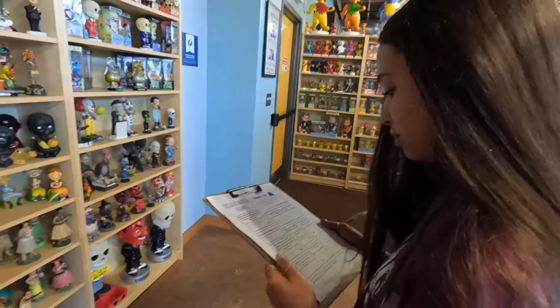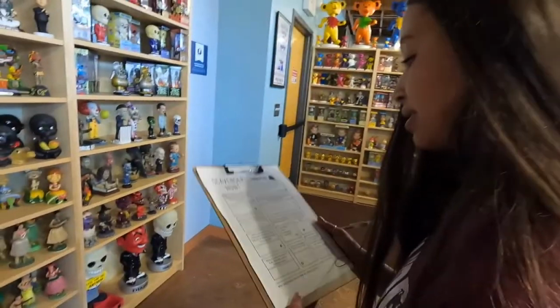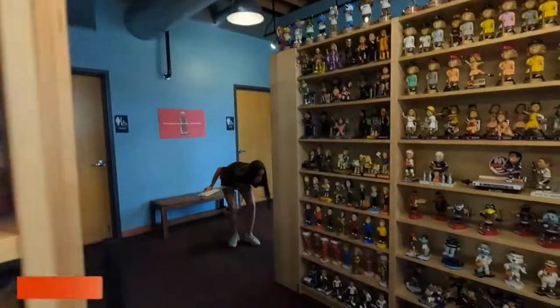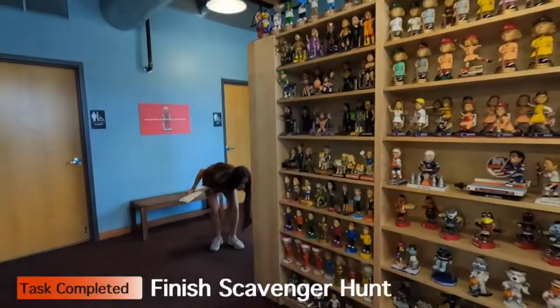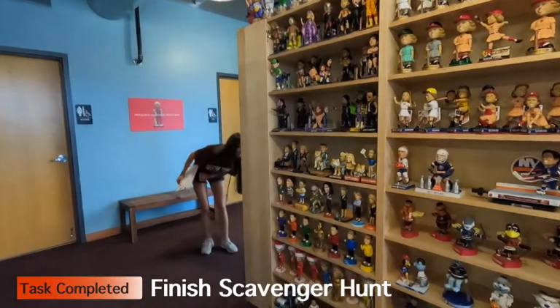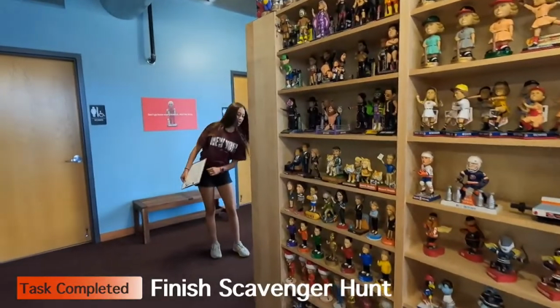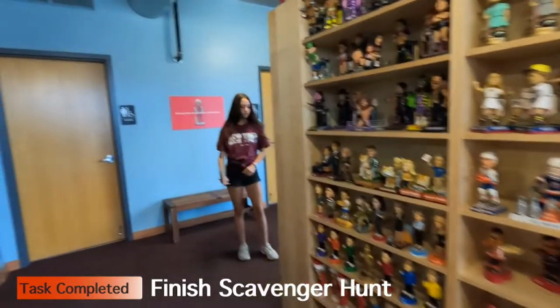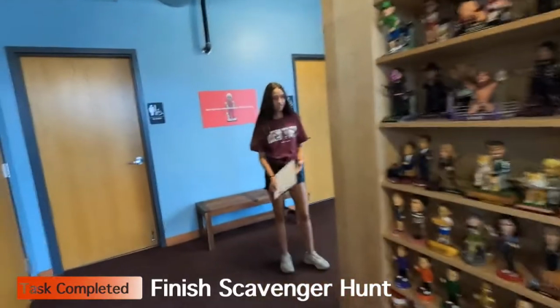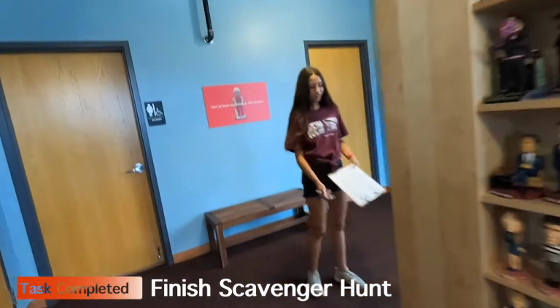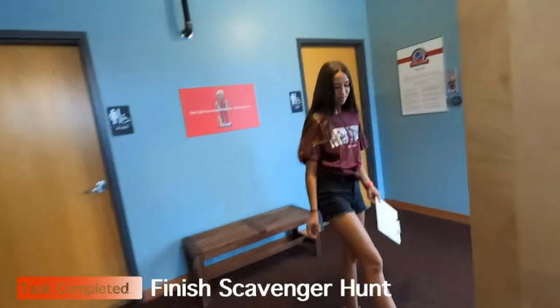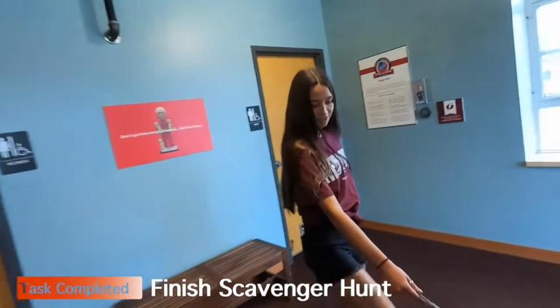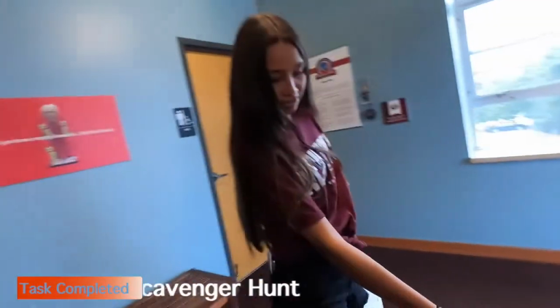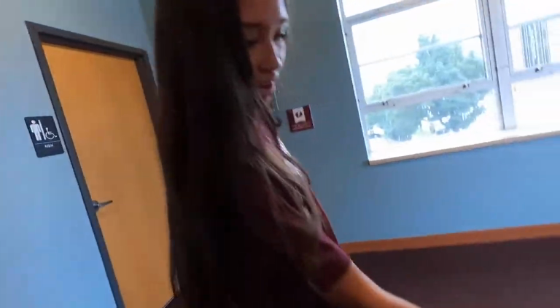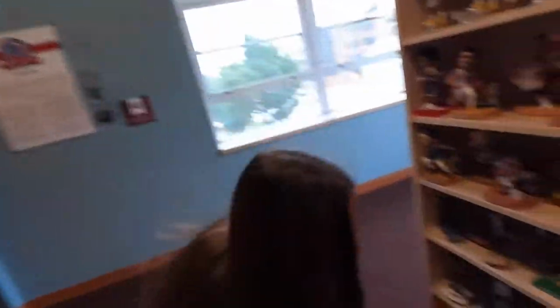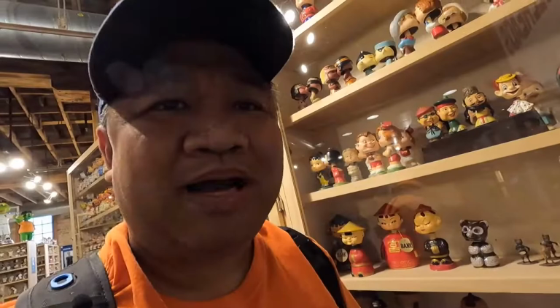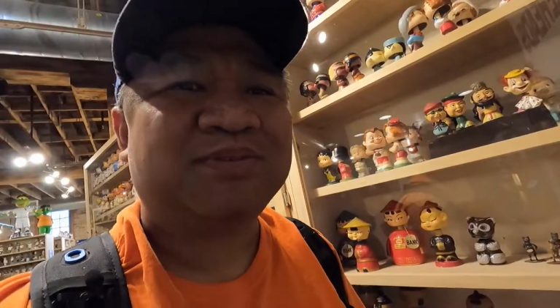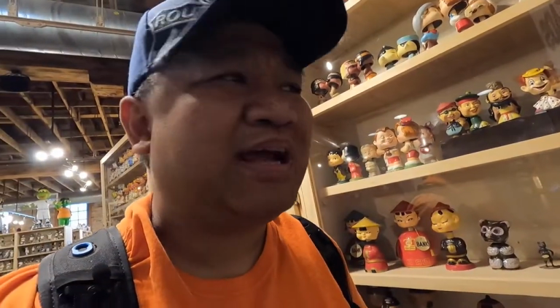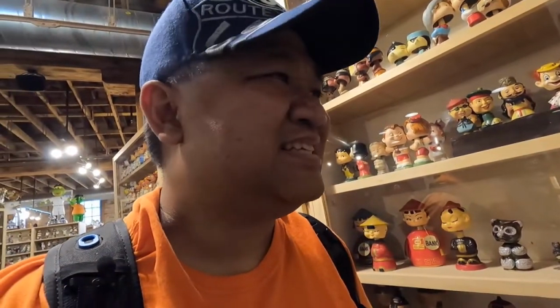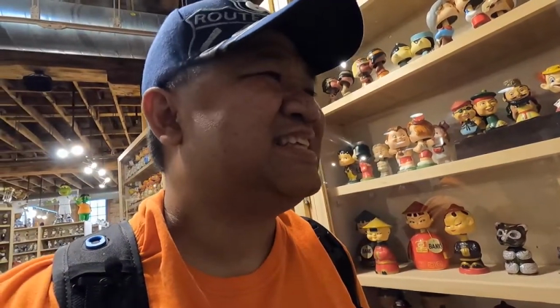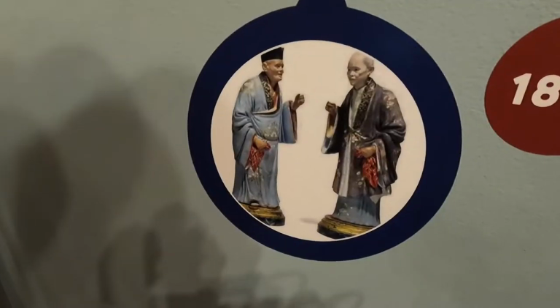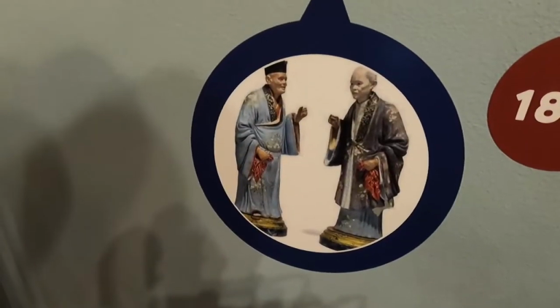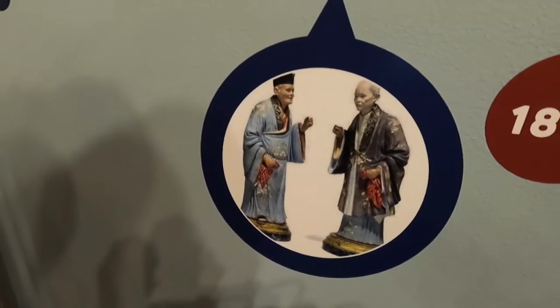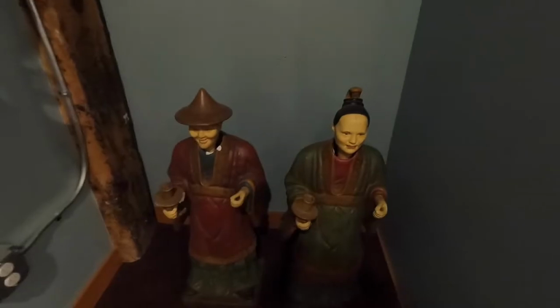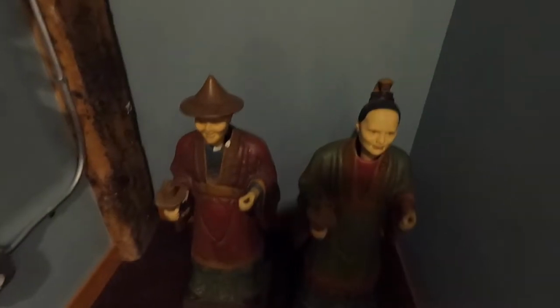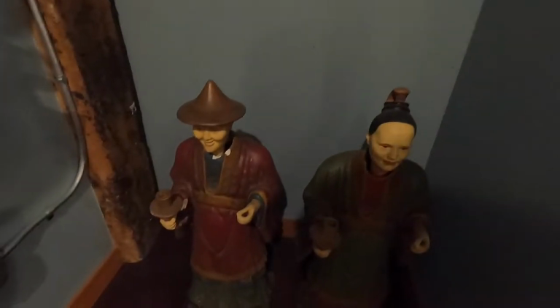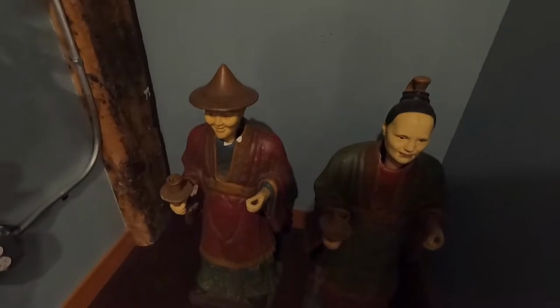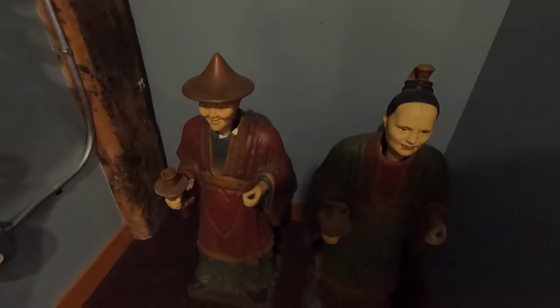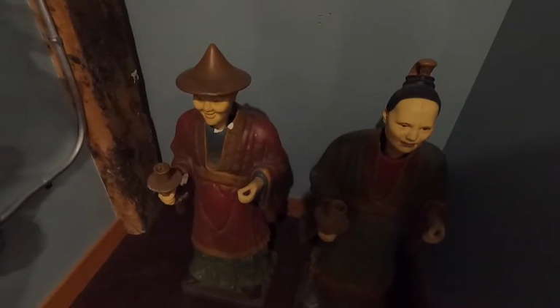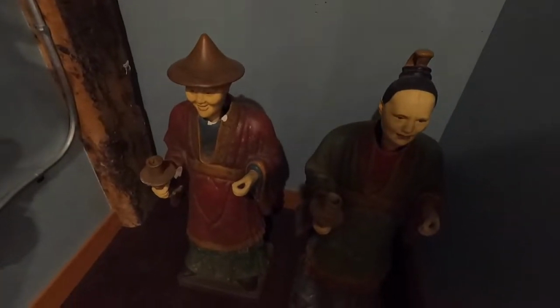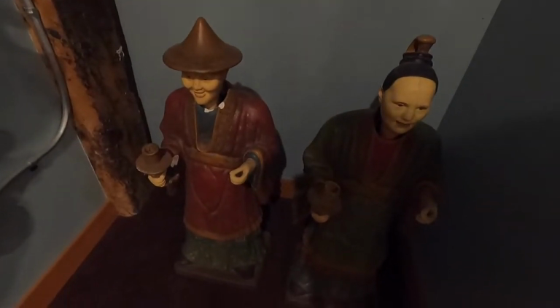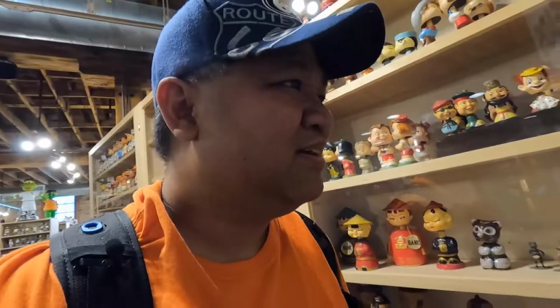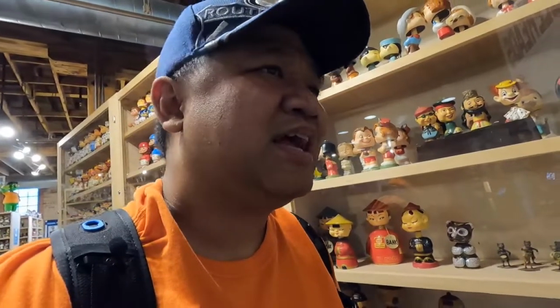Good news — Edison was able to search high and low and finish the scavenger hunt. Two more goals to go. Bobbleheads have been around since the 1760s — there were these Chinese nodding figures. I never knew bobbleheads lasted that long!